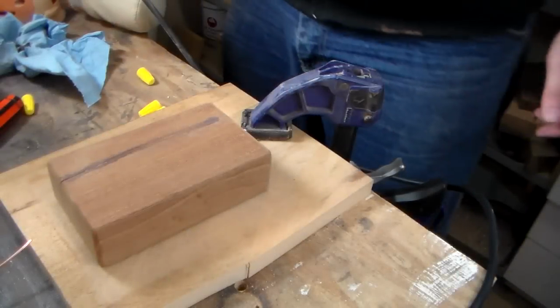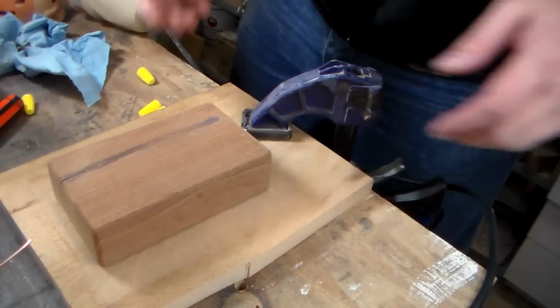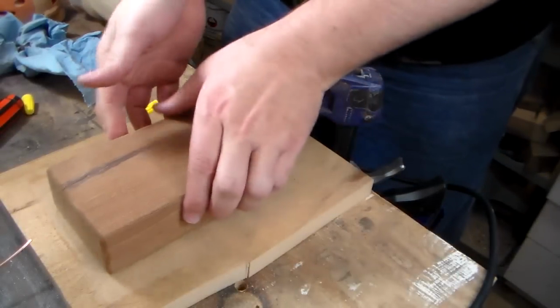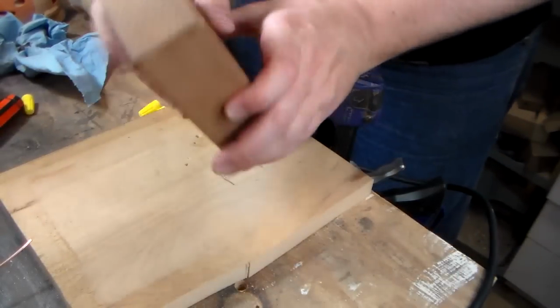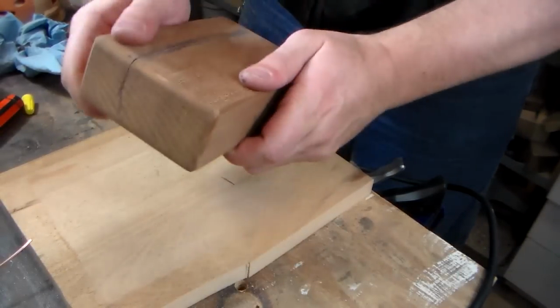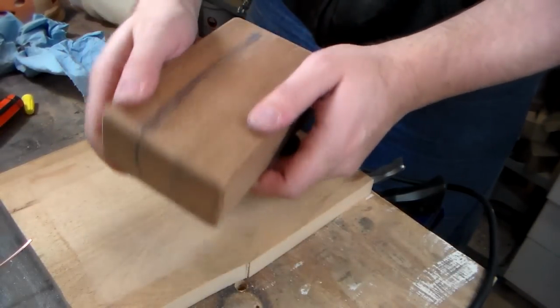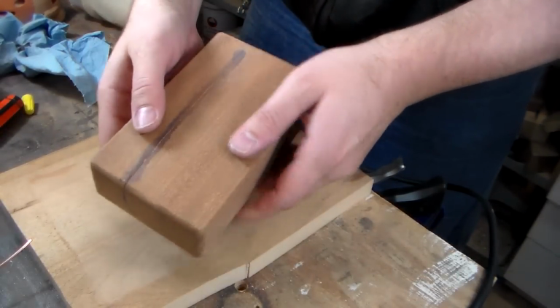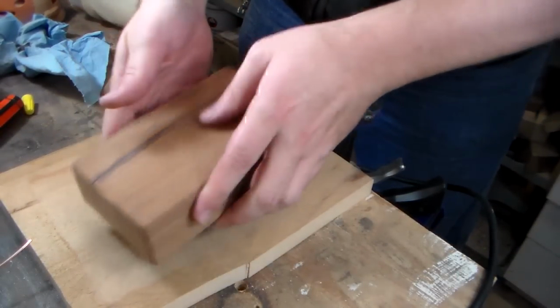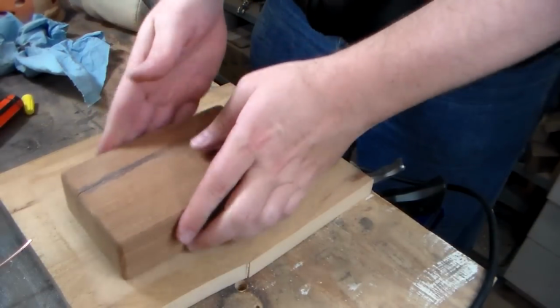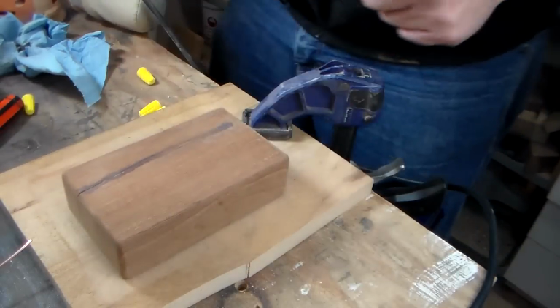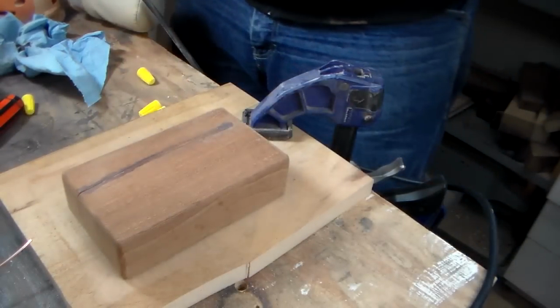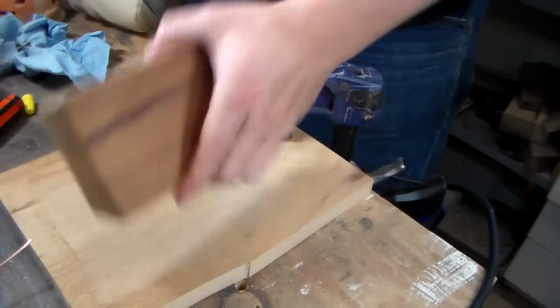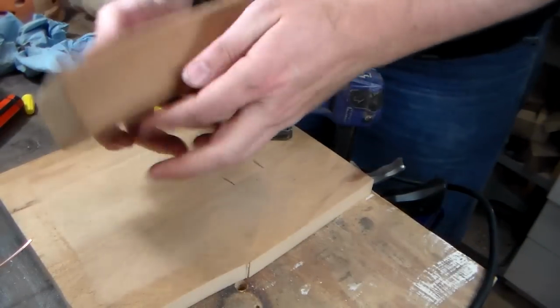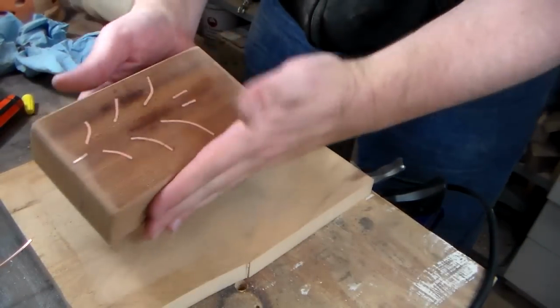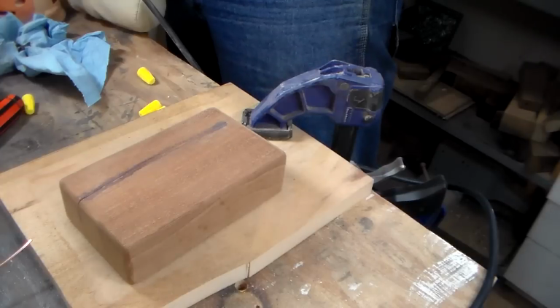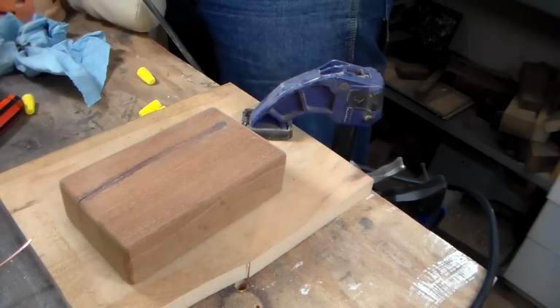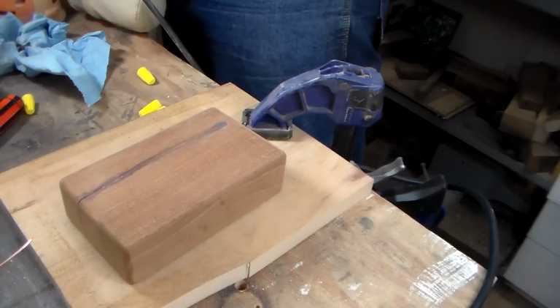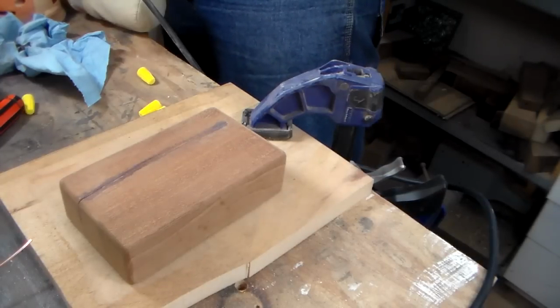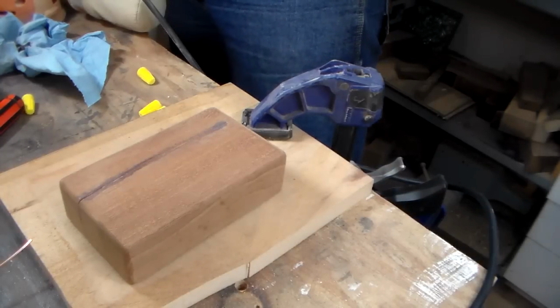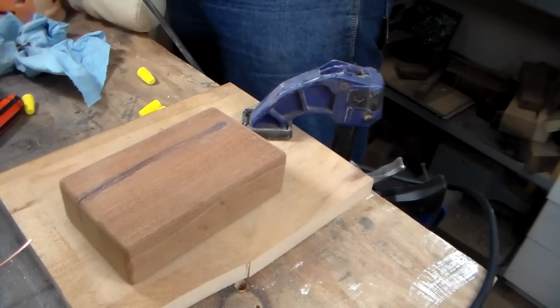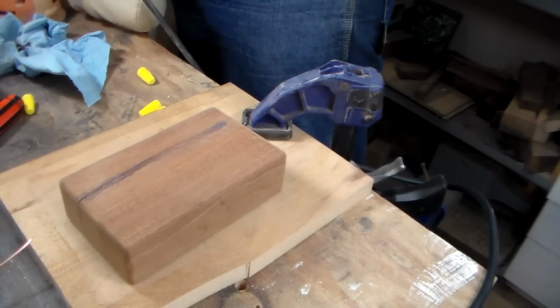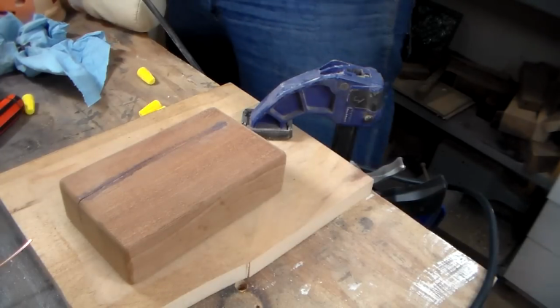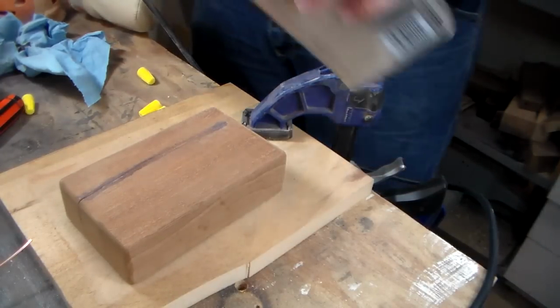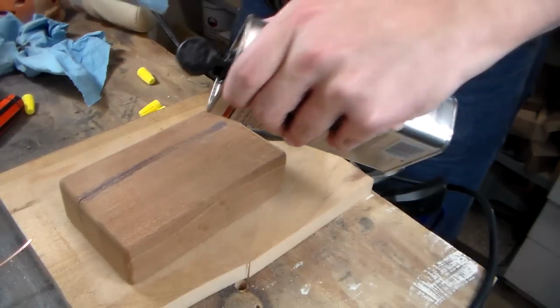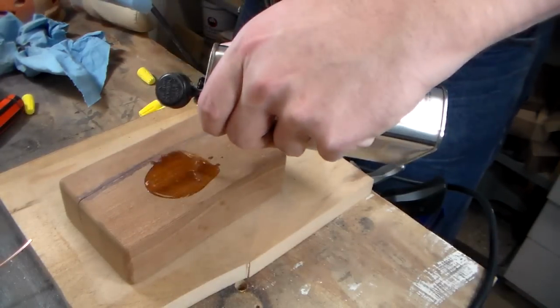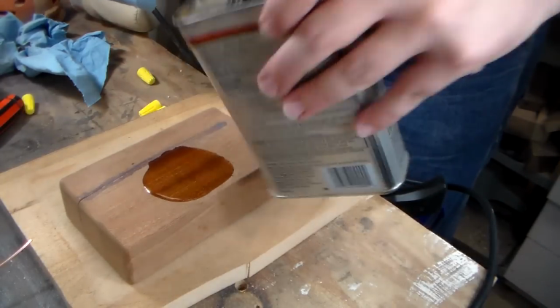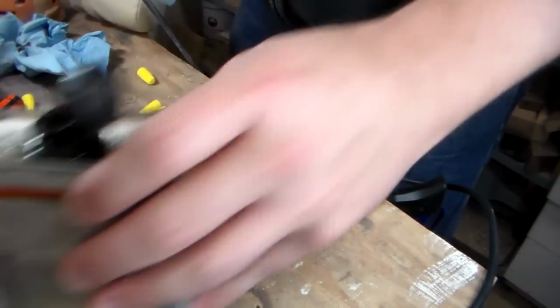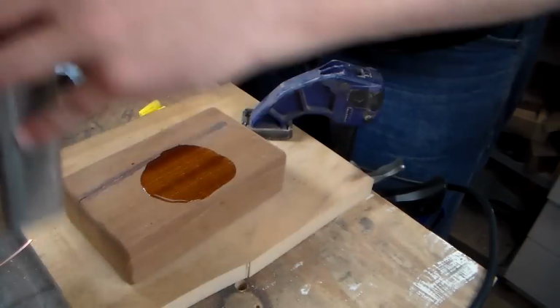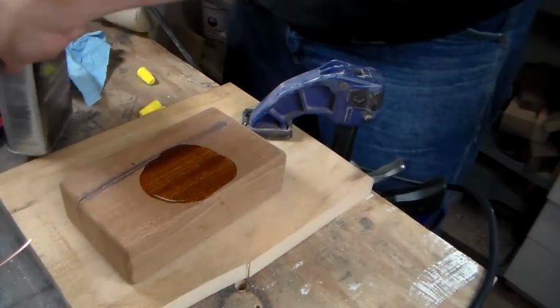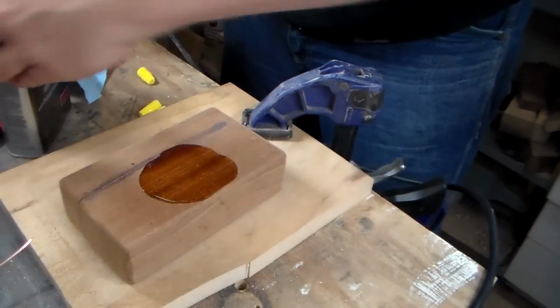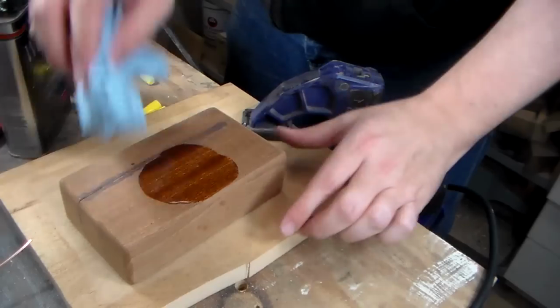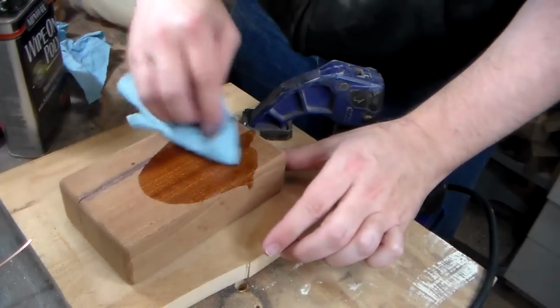I put a little CA glue in the crack in the back, but it's still pretty nasty. I trimmed it up. I gave it a nice round-over on the router table. And I'm just going to put a finish on all of it now.